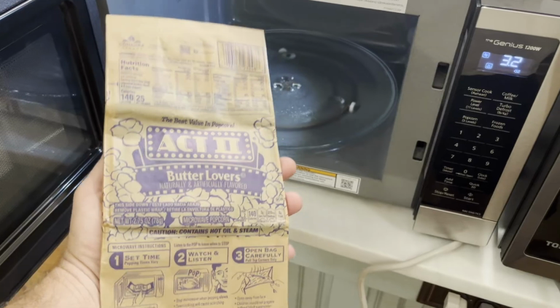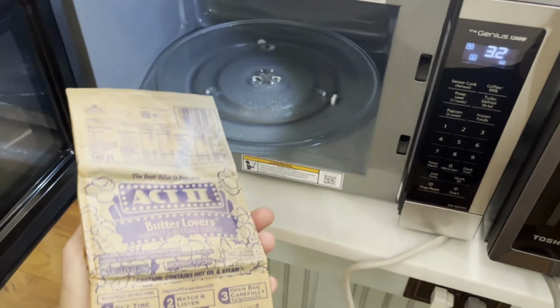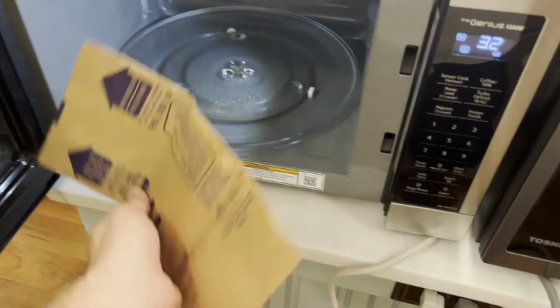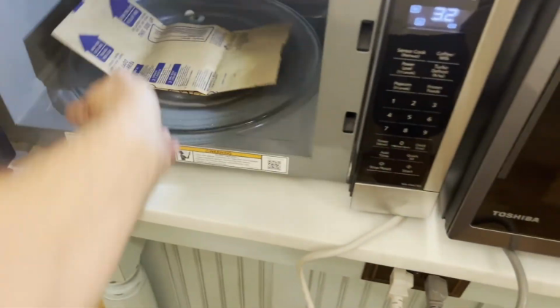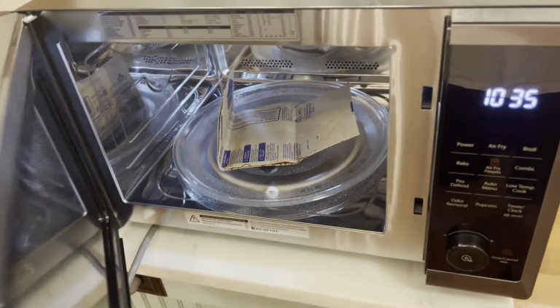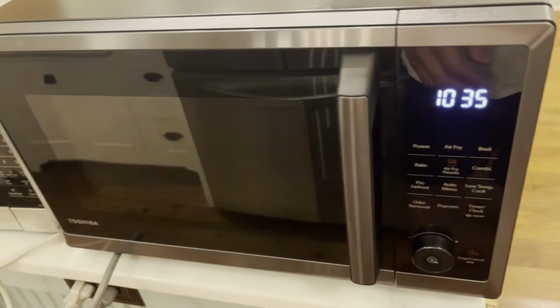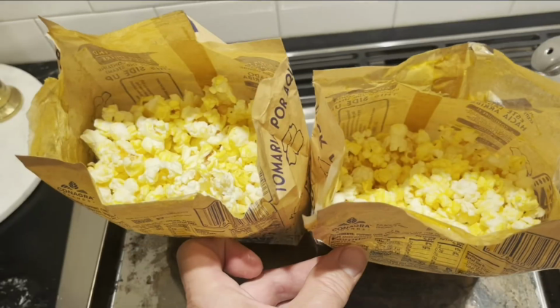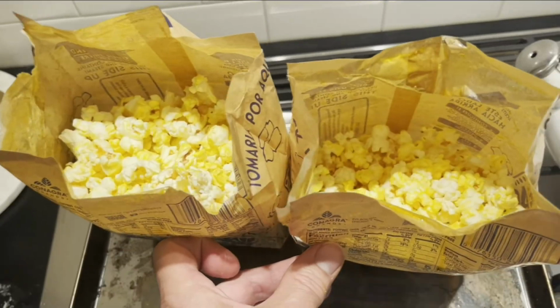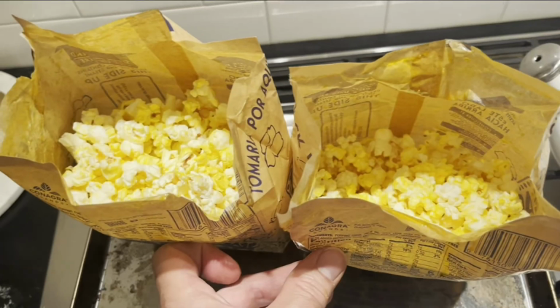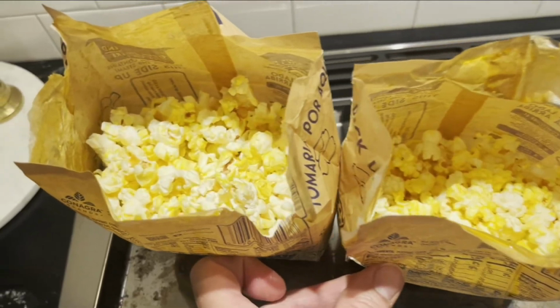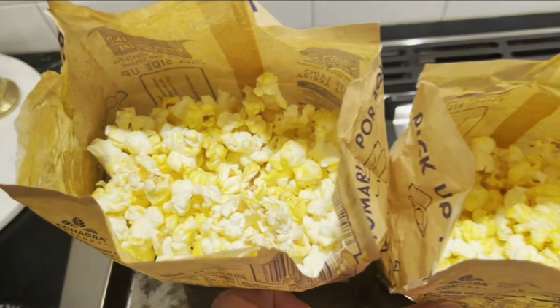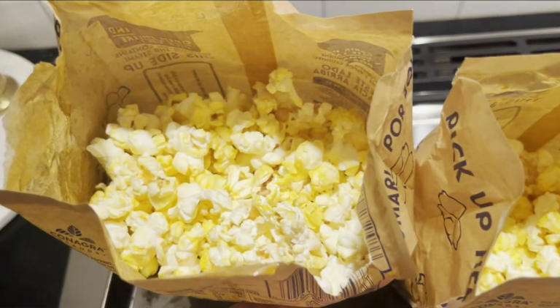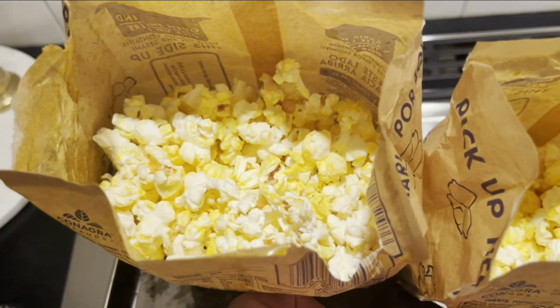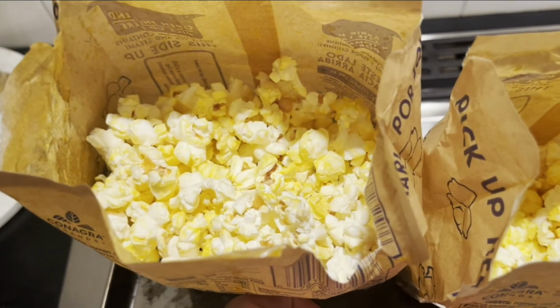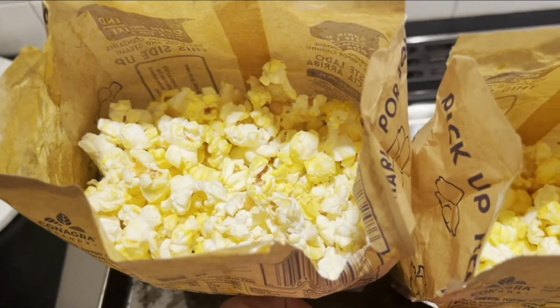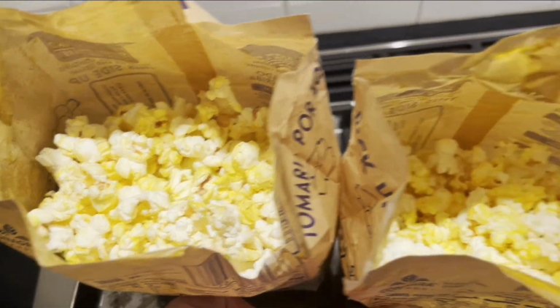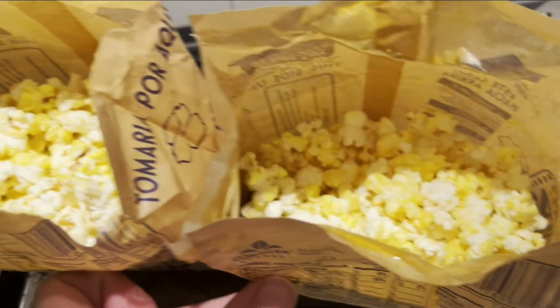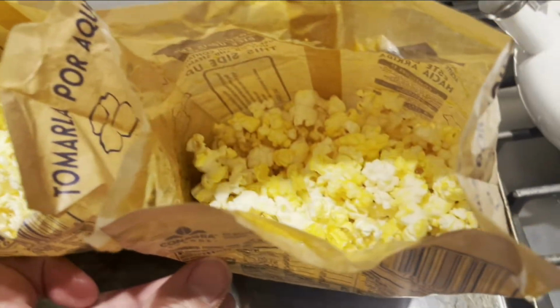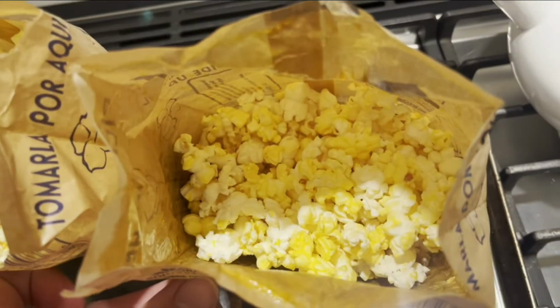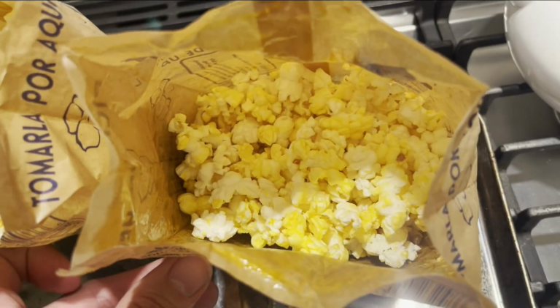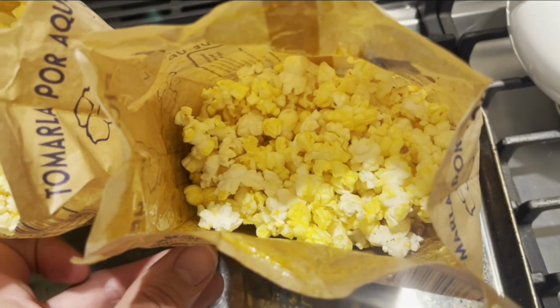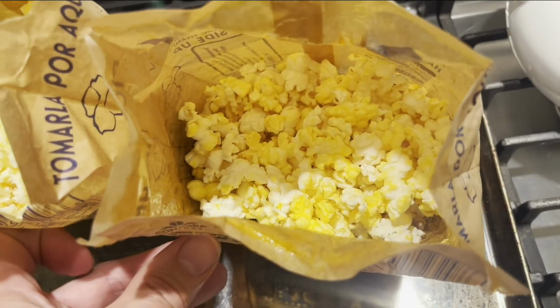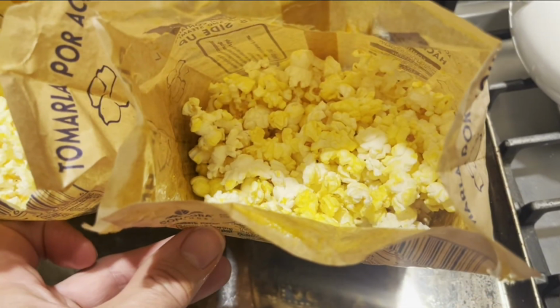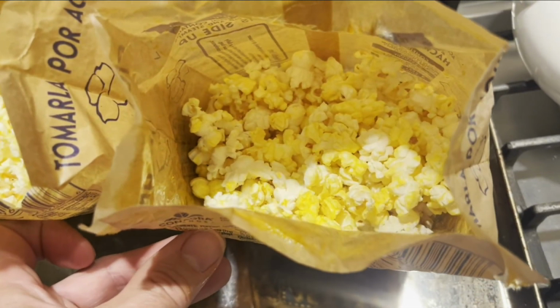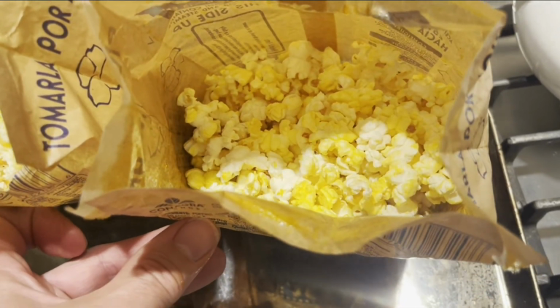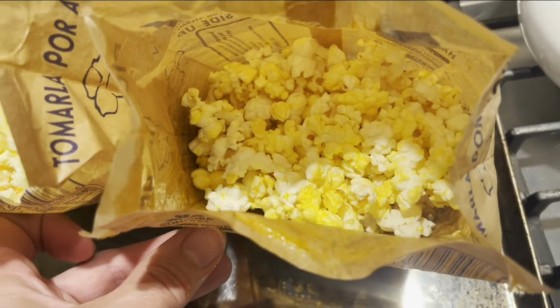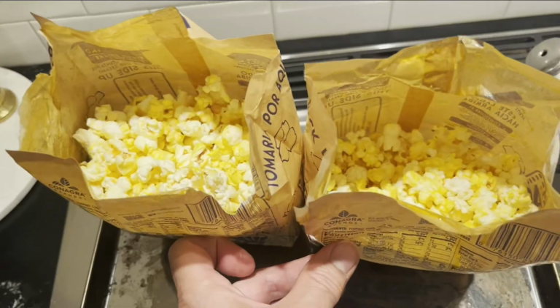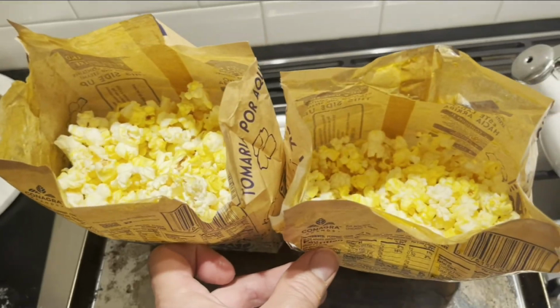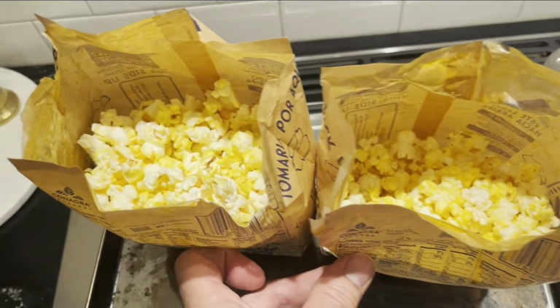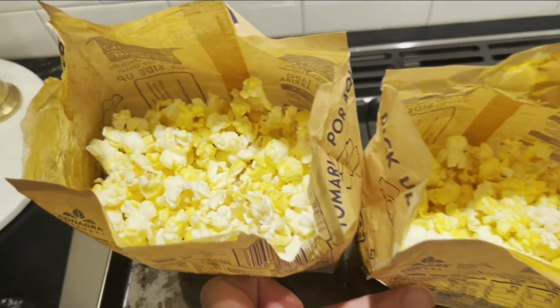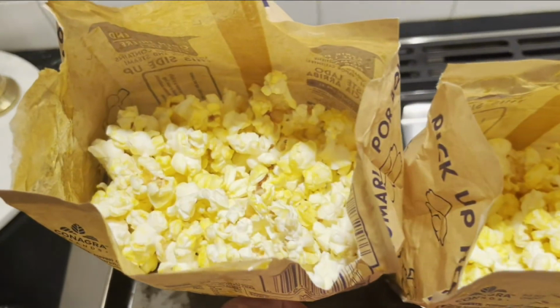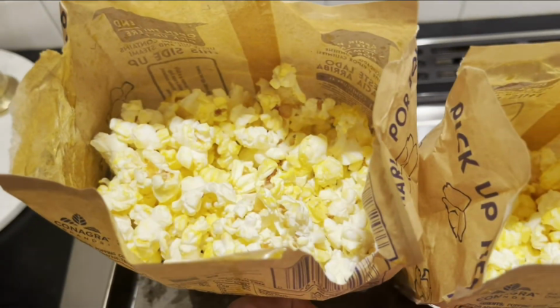Popcorn in the inverter versus conventional — they're almost the same. The inverter popped a little bit better in the same amount of time; you'd probably just leave the conventional a little bit longer and it would do okay too. To be fair, this is probably more about higher wattage than the inverter technology itself.